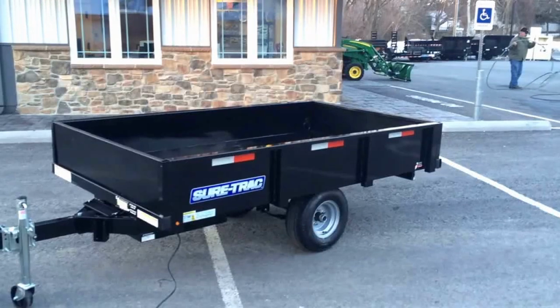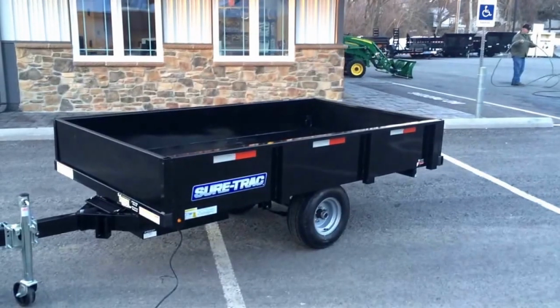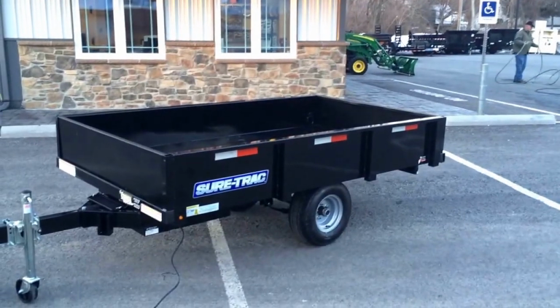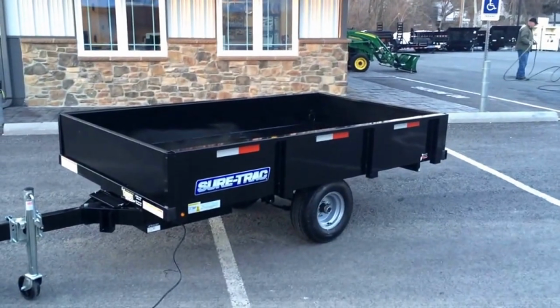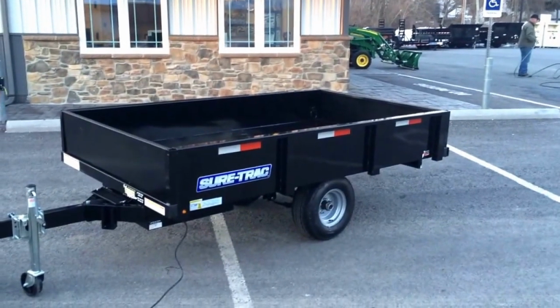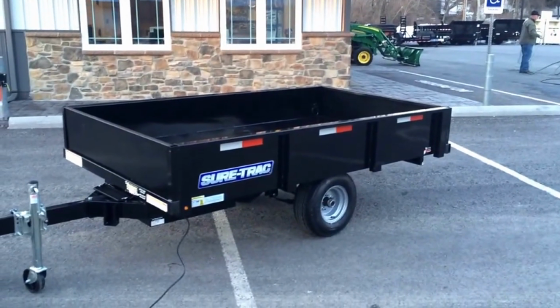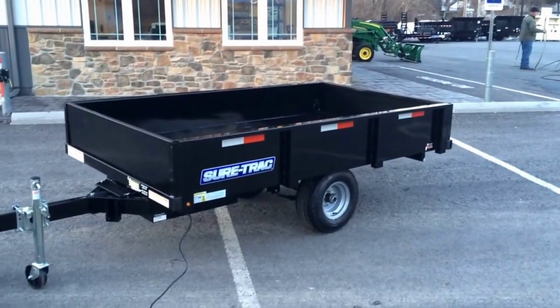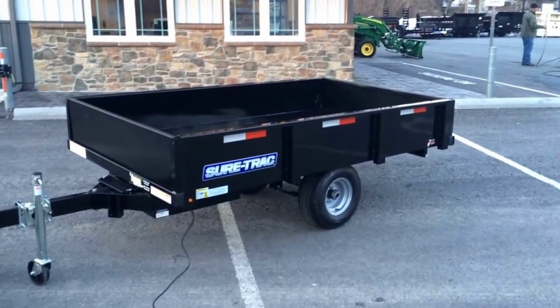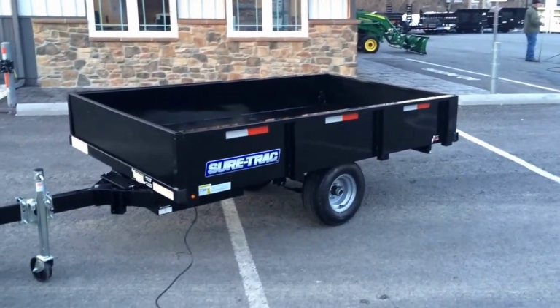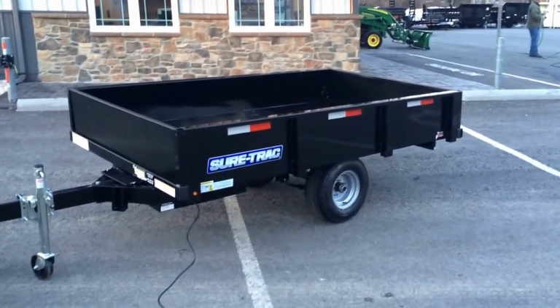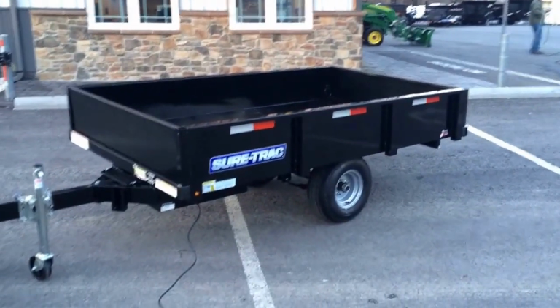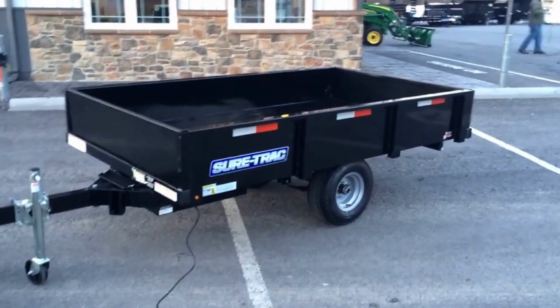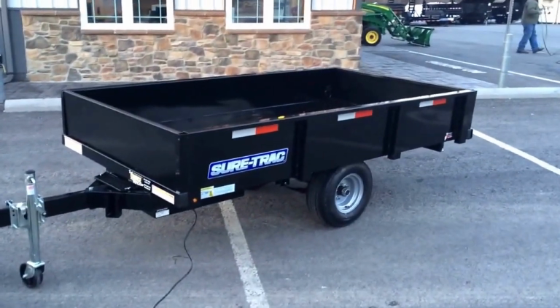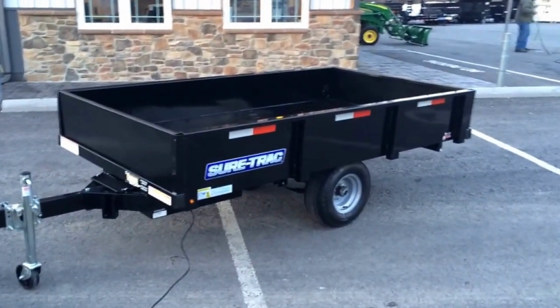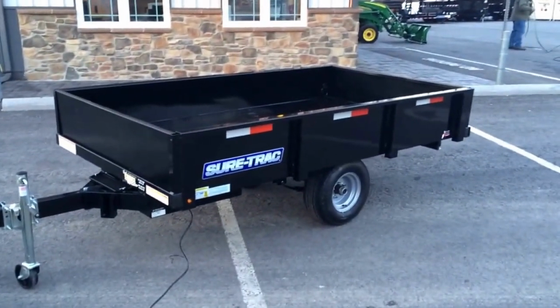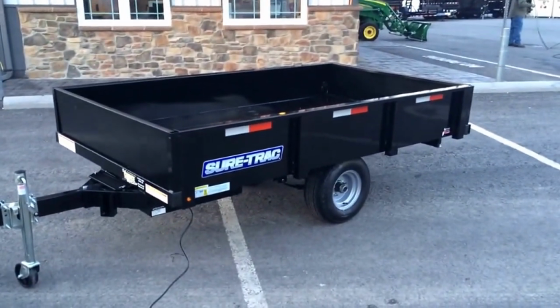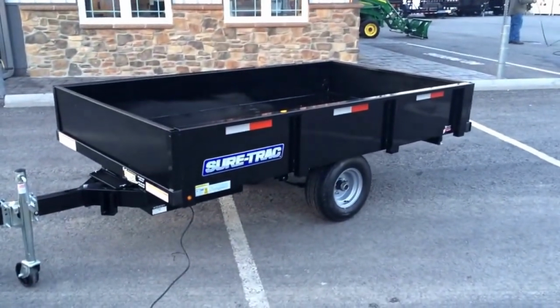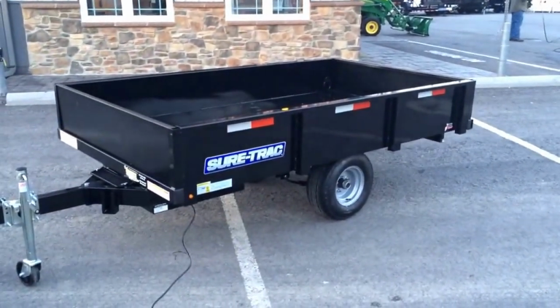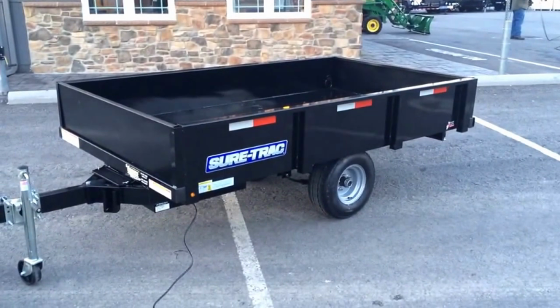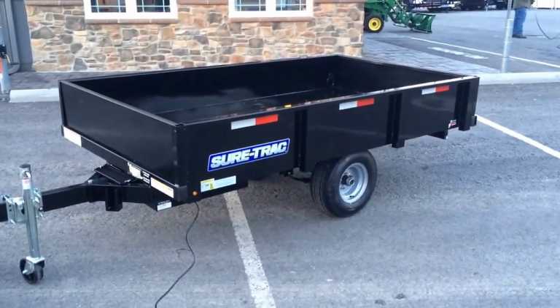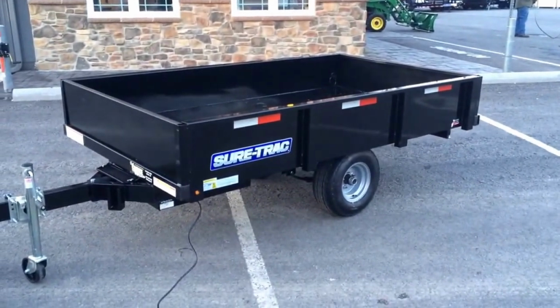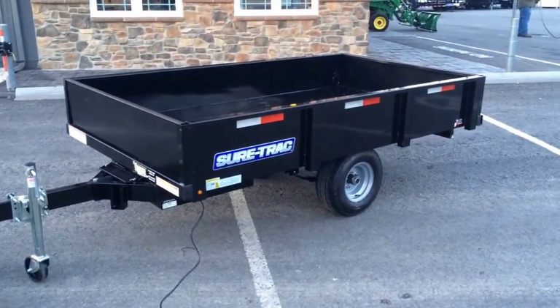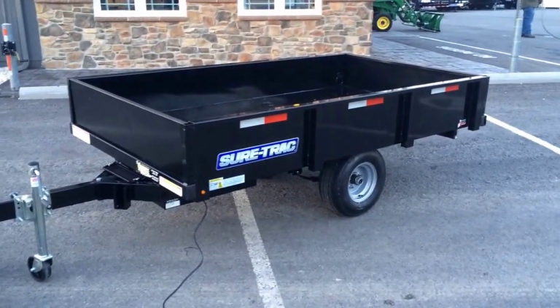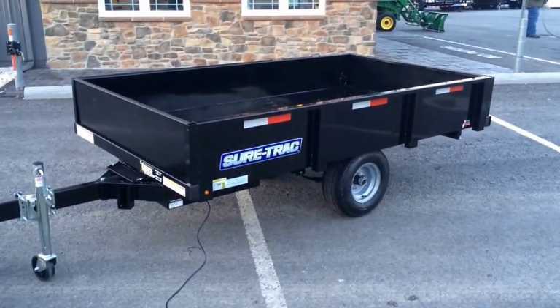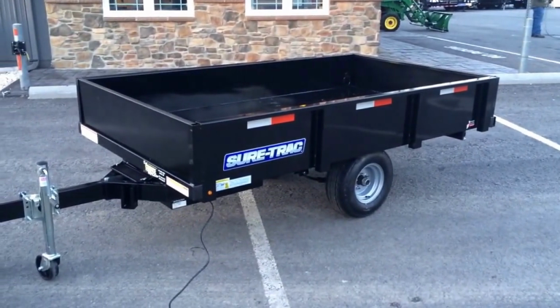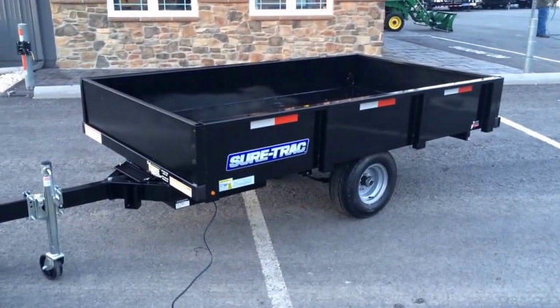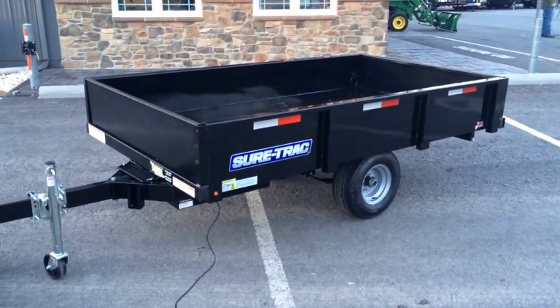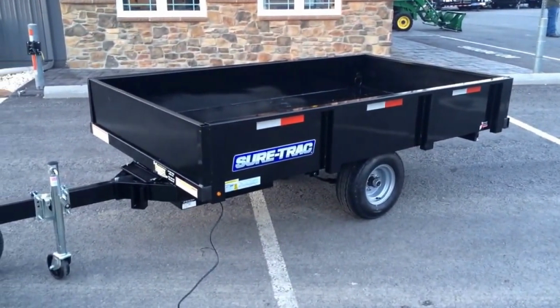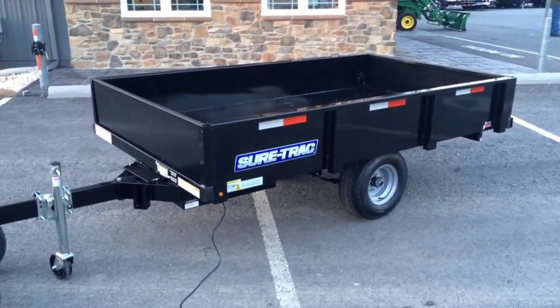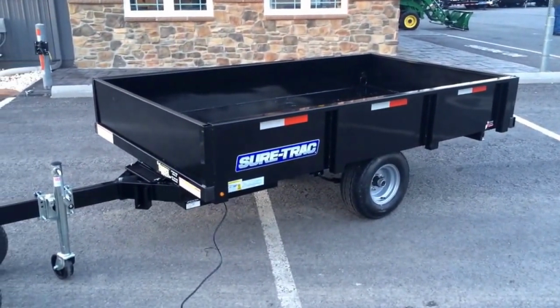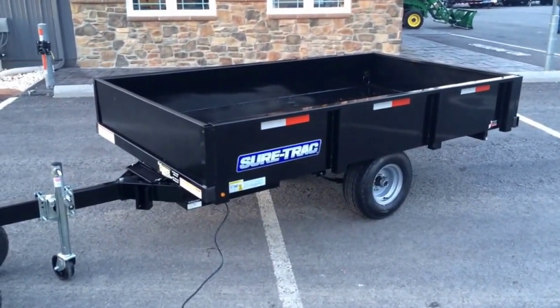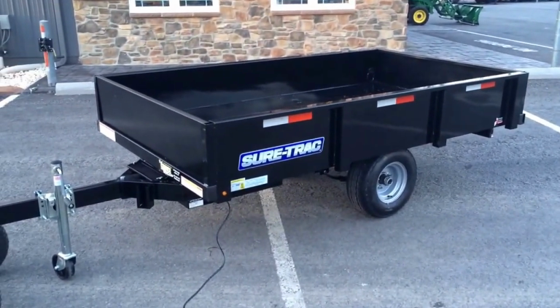This is Greg with Best Choice Trailers showing you a four and a half by eight 2014 Short Track Homeowner ATV Utility Dump Trailer.